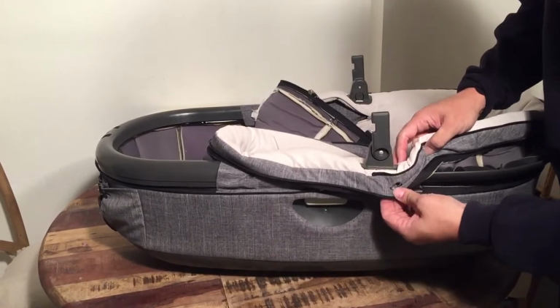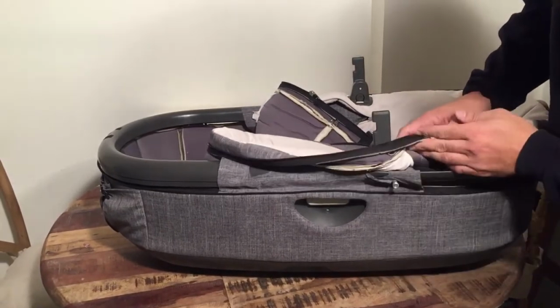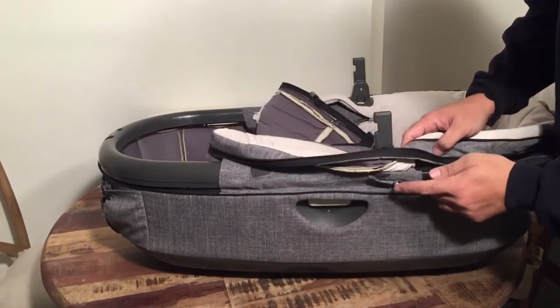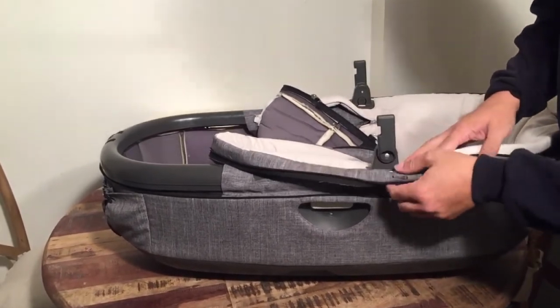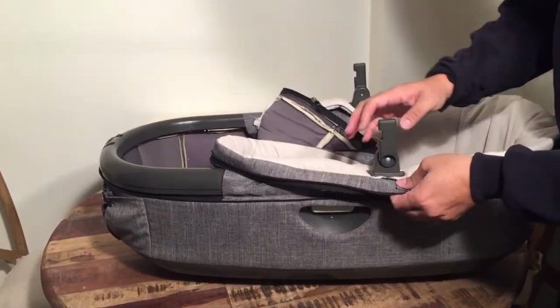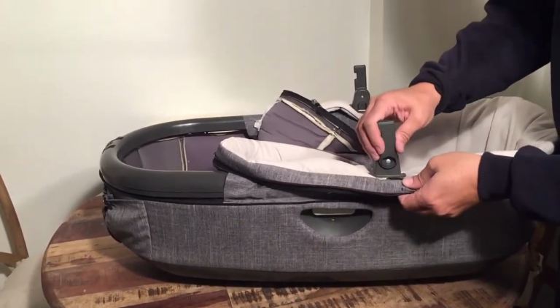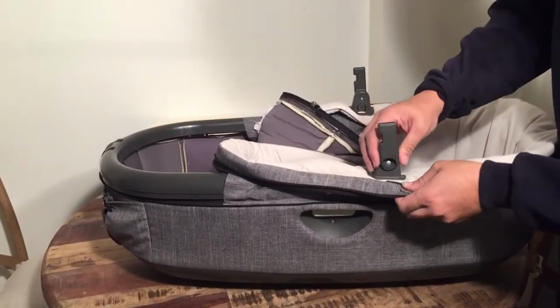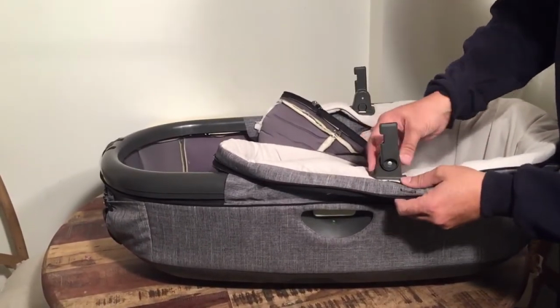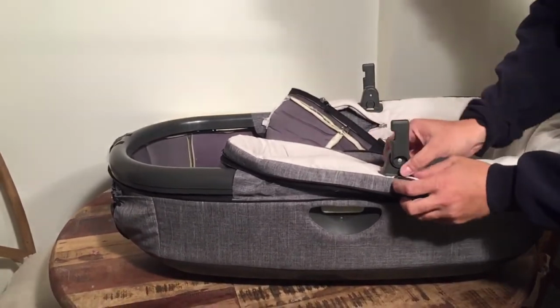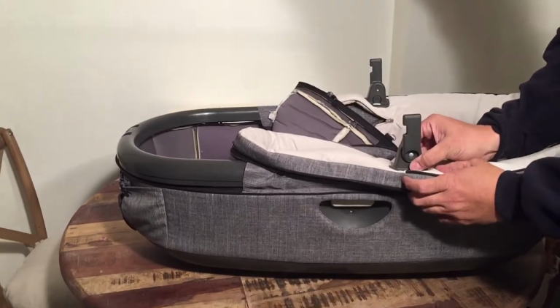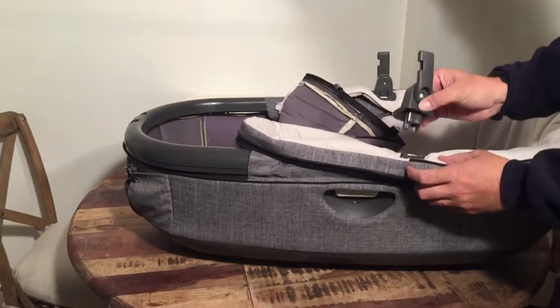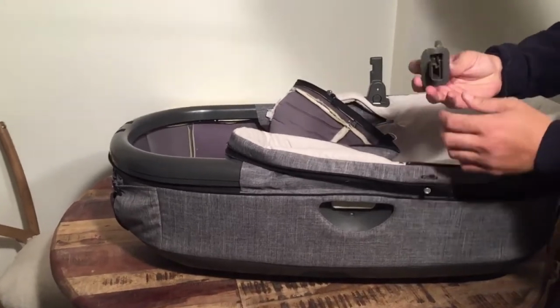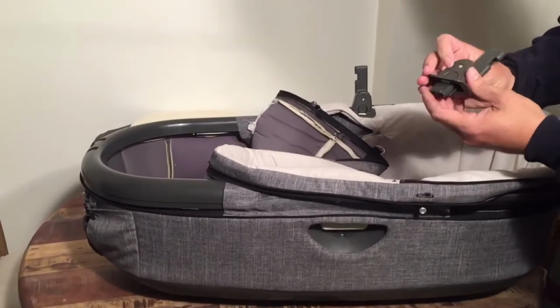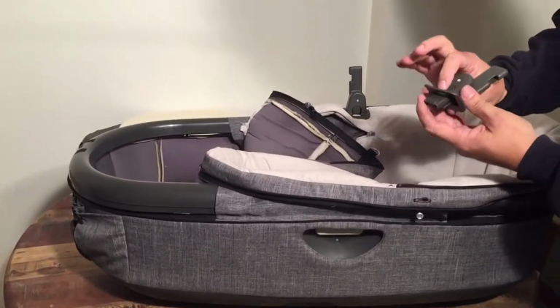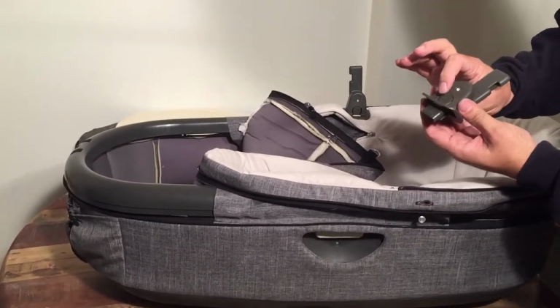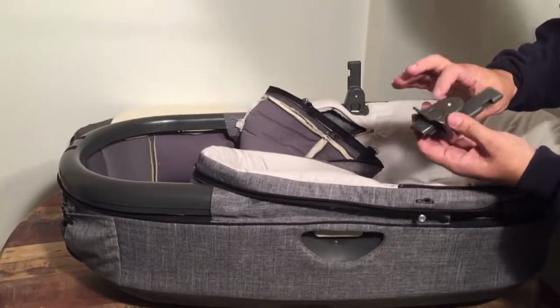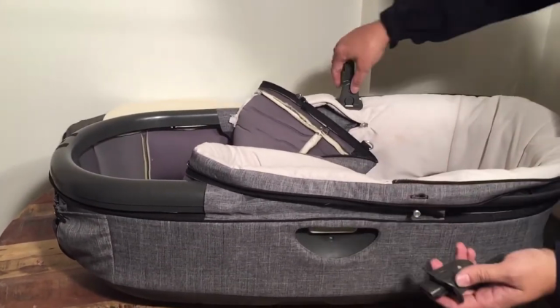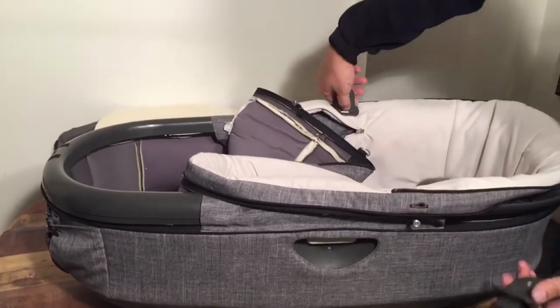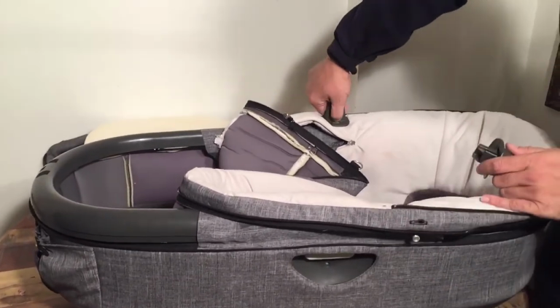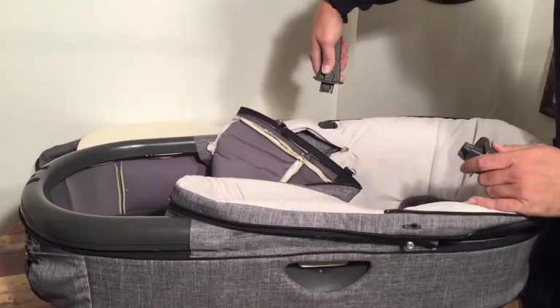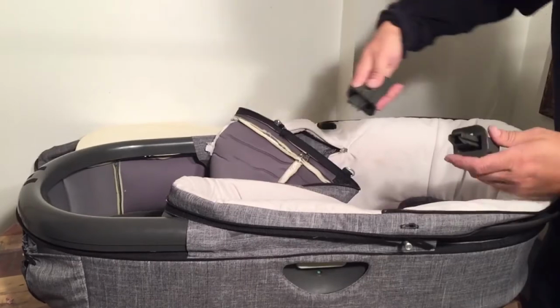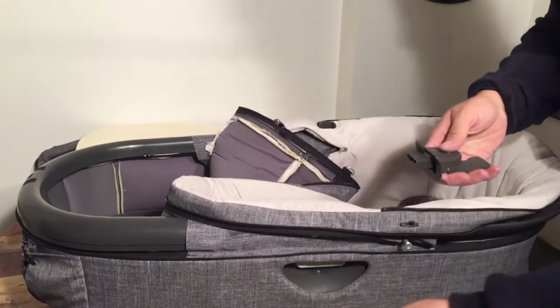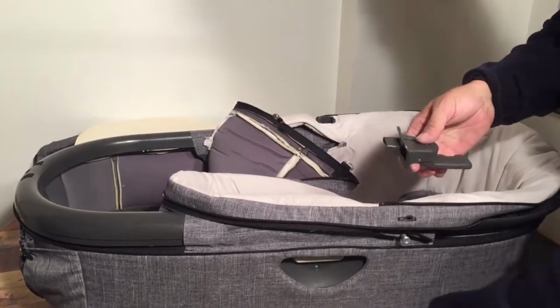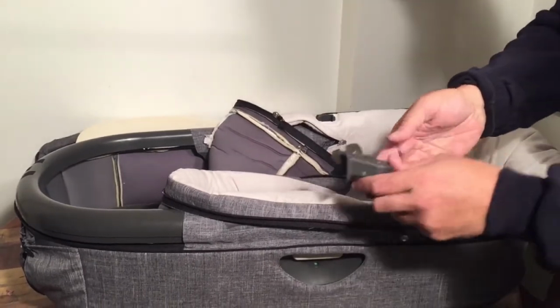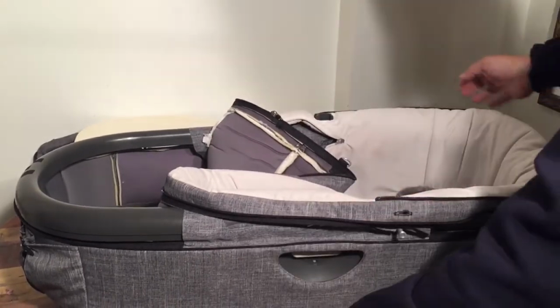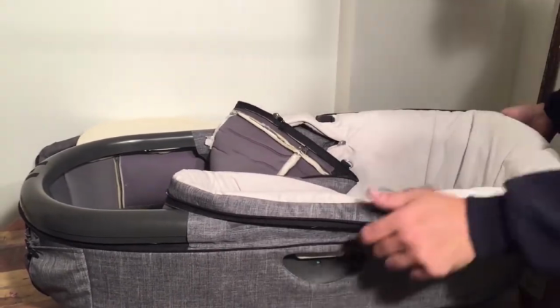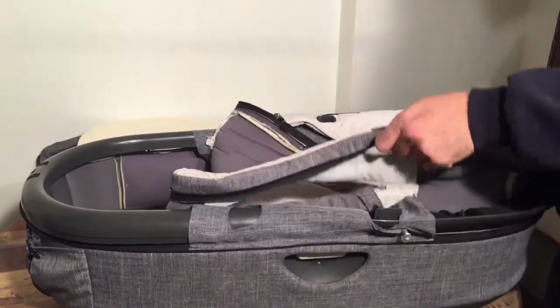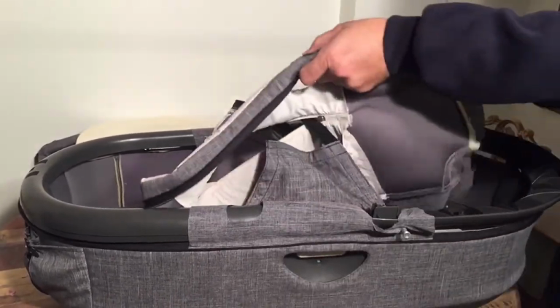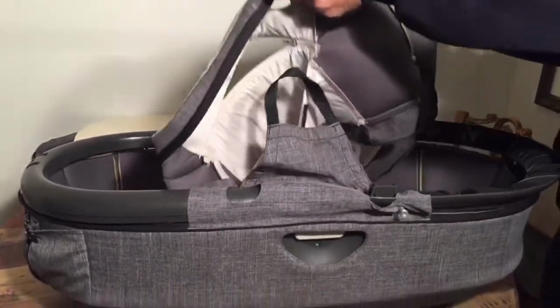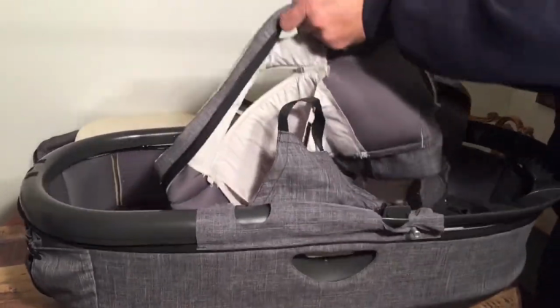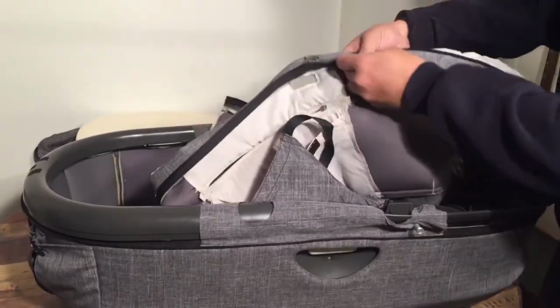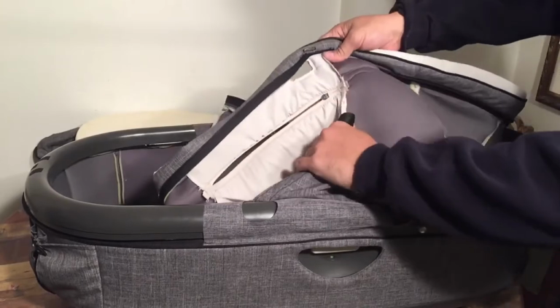There's a little peg sort of button. When you get to these plugs, you can pull them off. There's a little button in the center here — just press it and it pulls right off. Then you can take this one off and wash it as well.